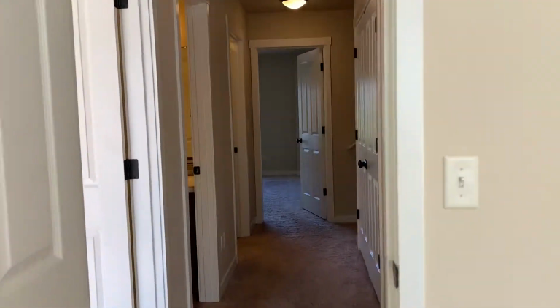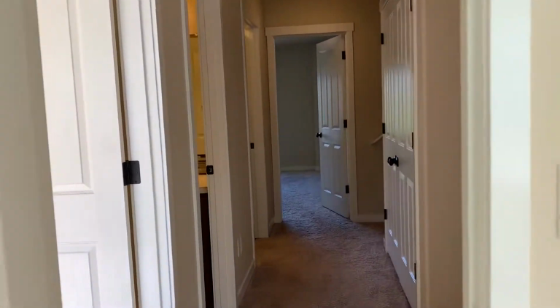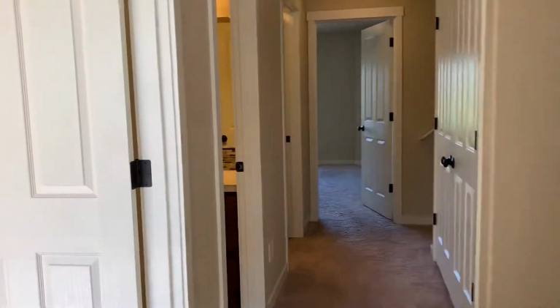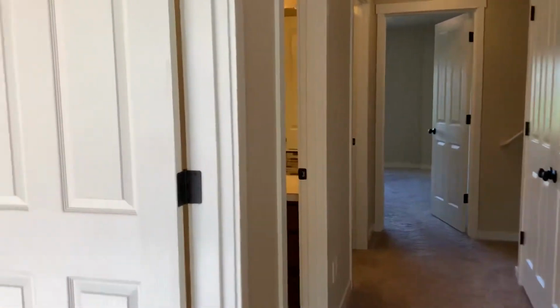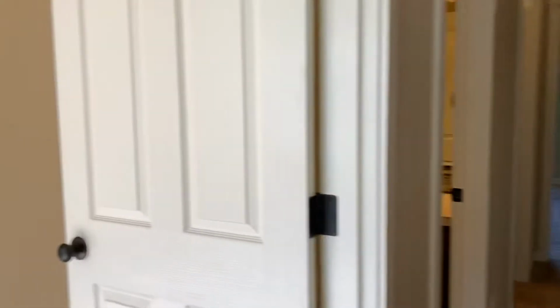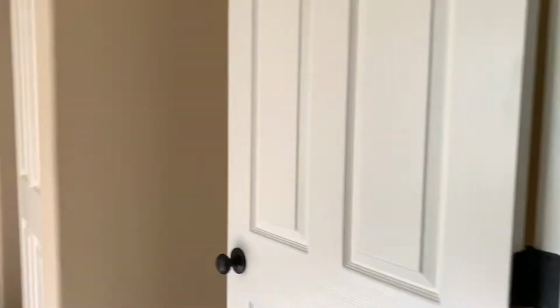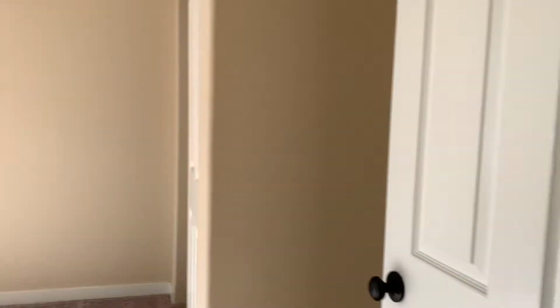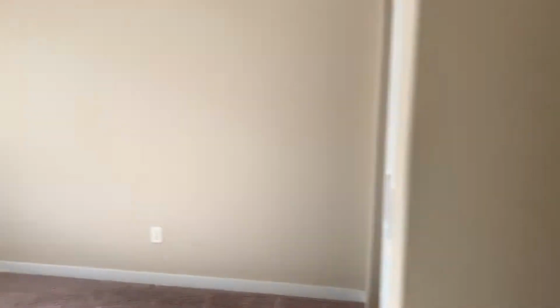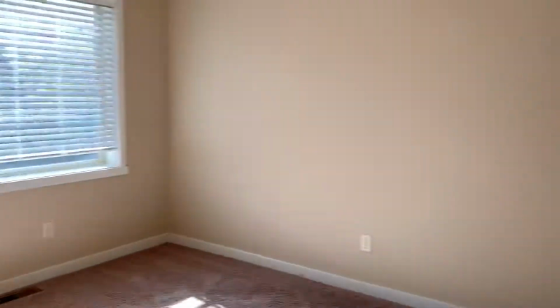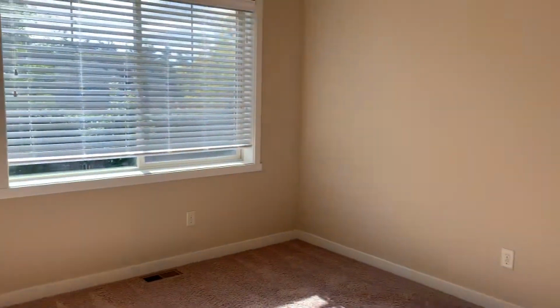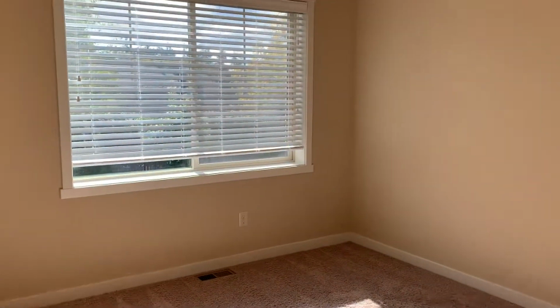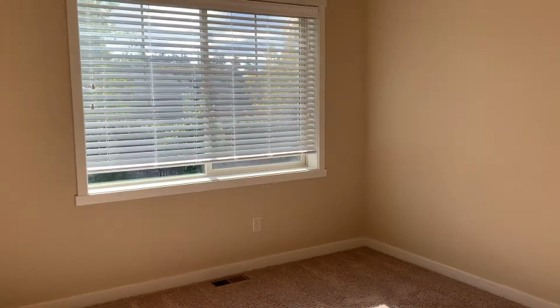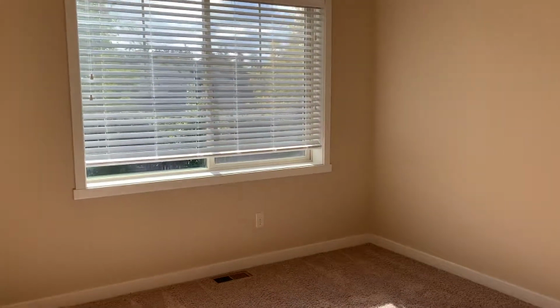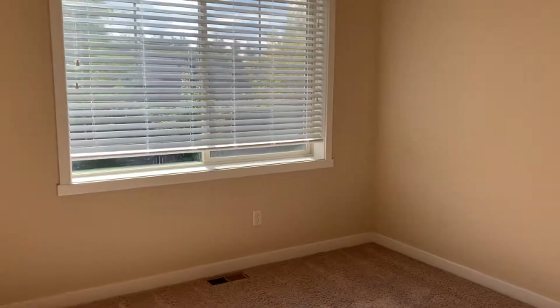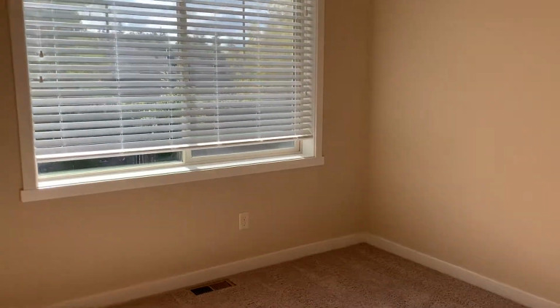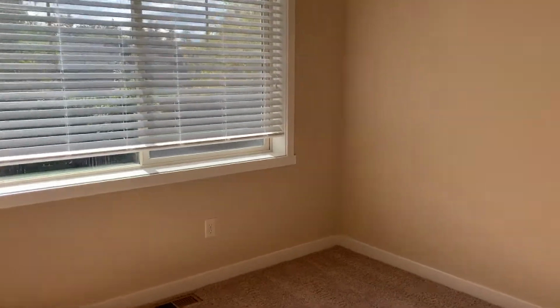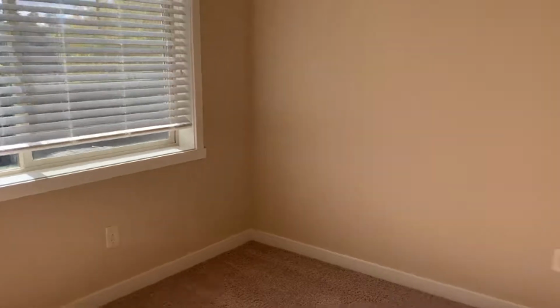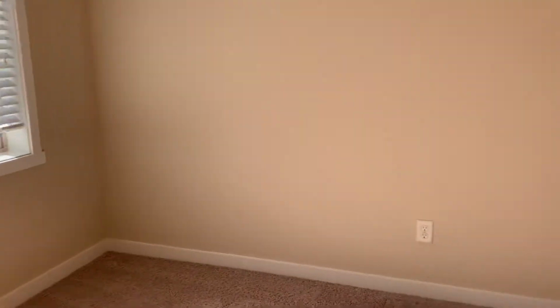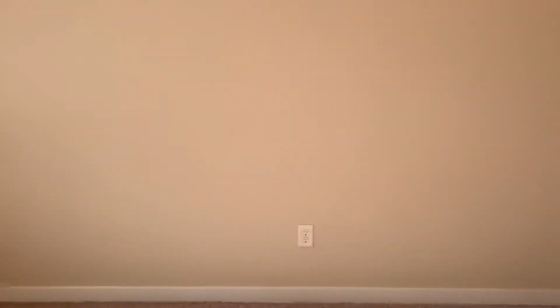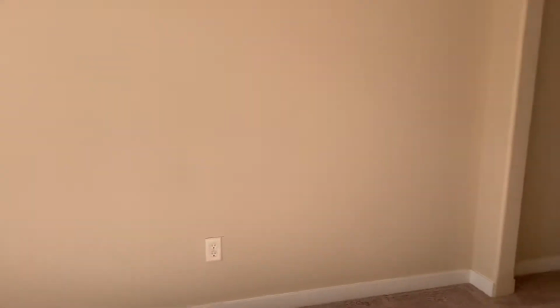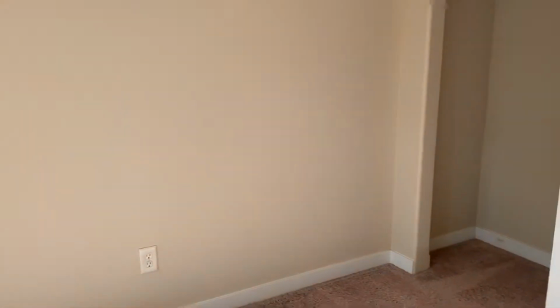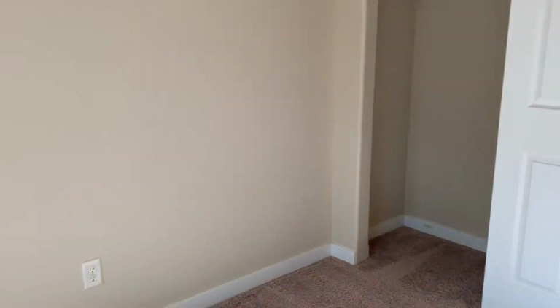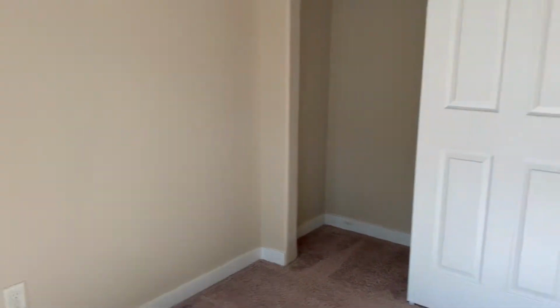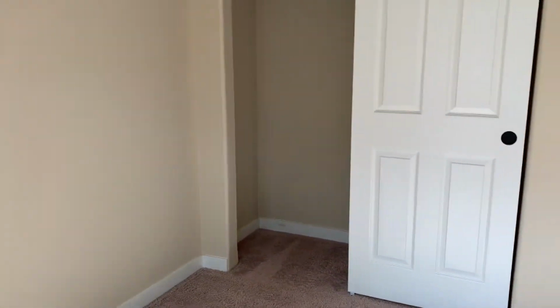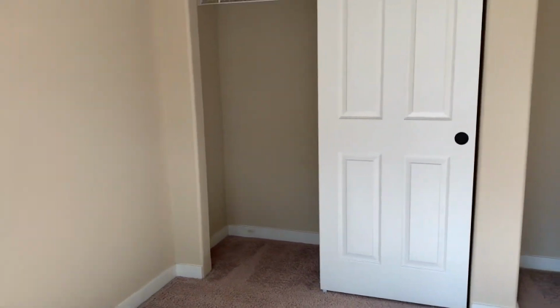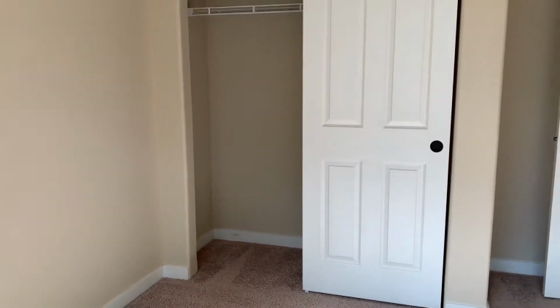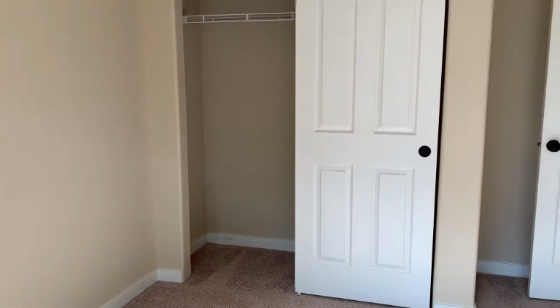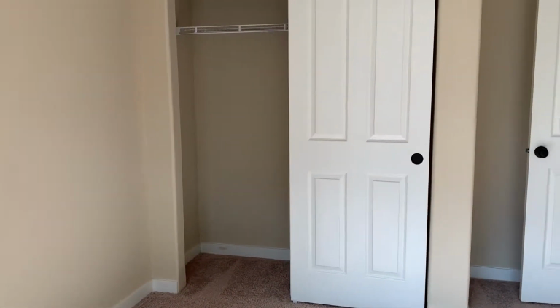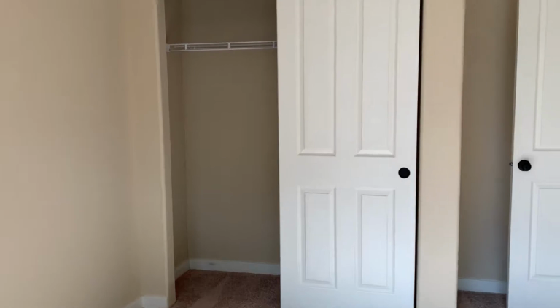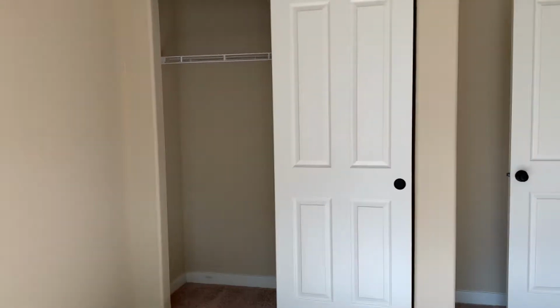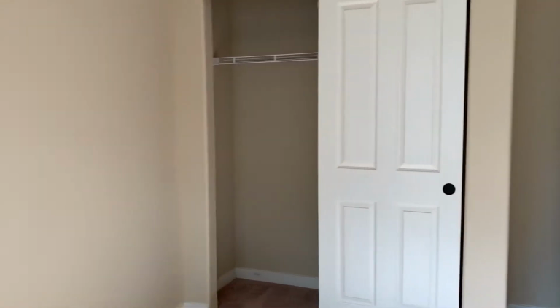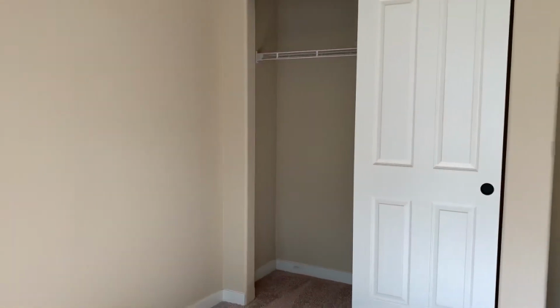There's another bedroom to the left as well. Also plenty of natural lighting in this bedroom — good size, with the closet there.